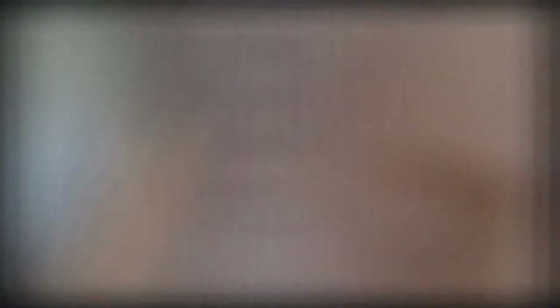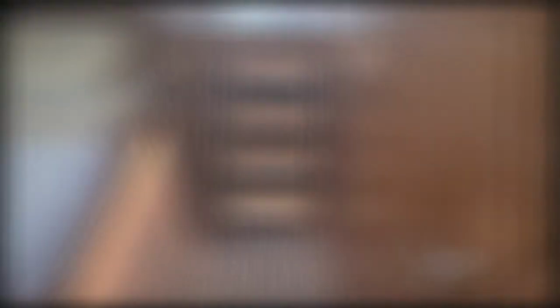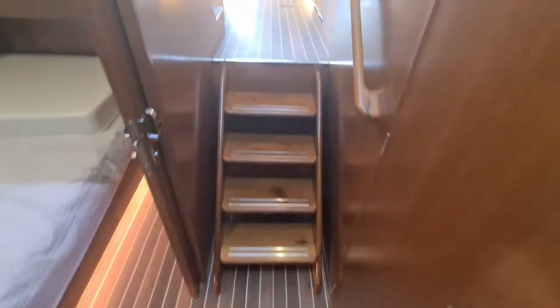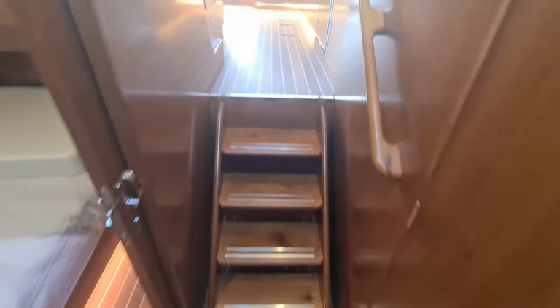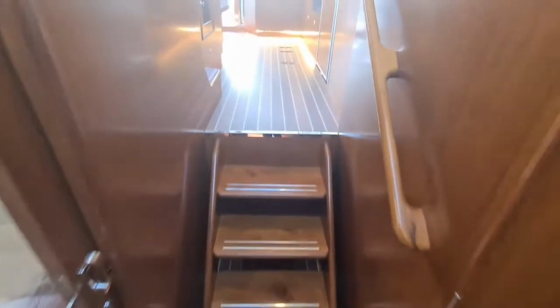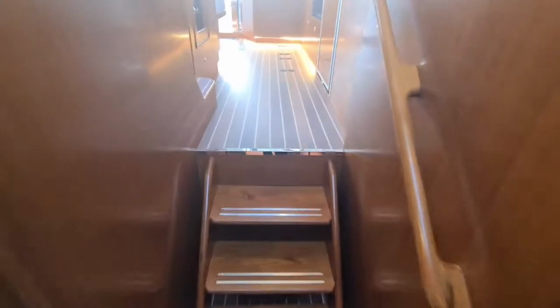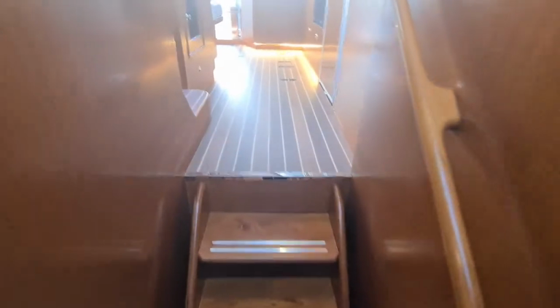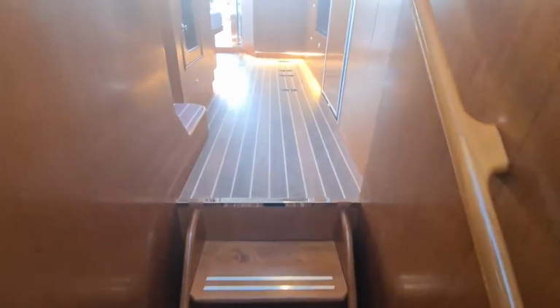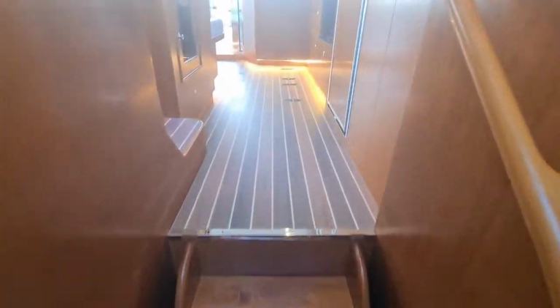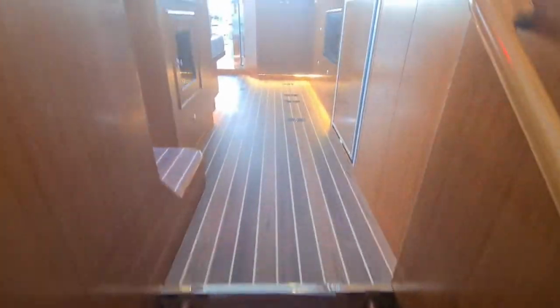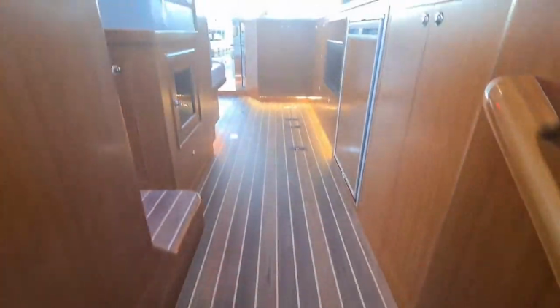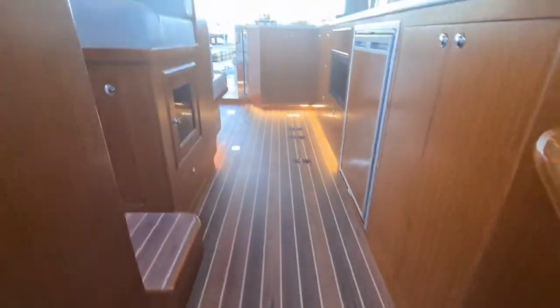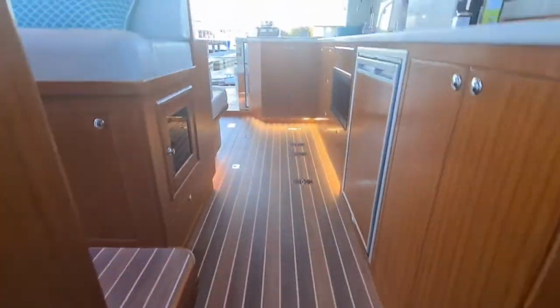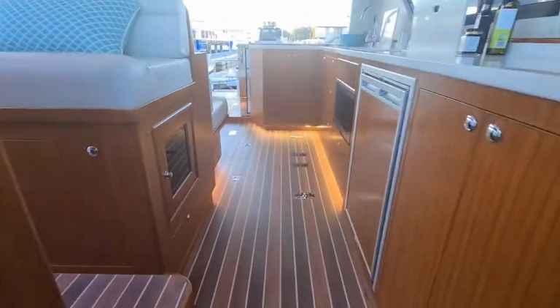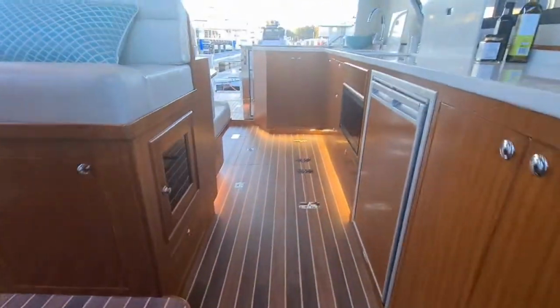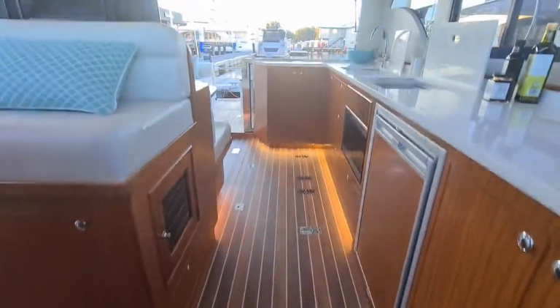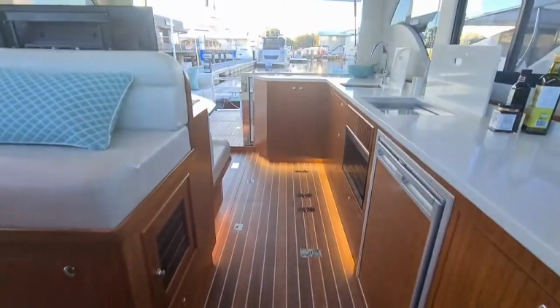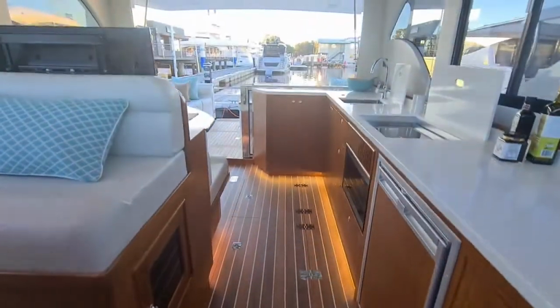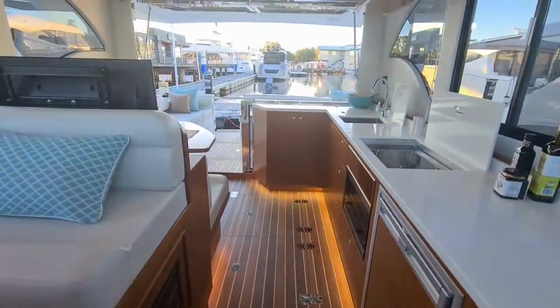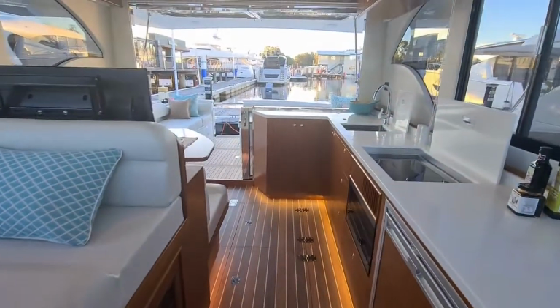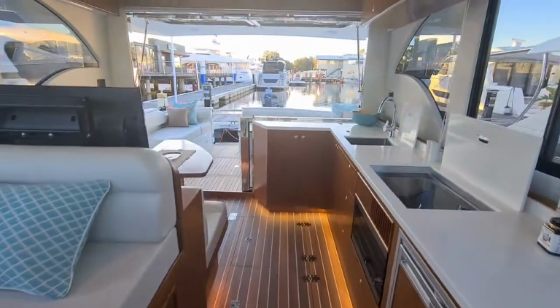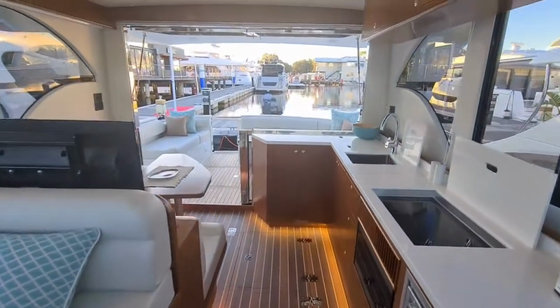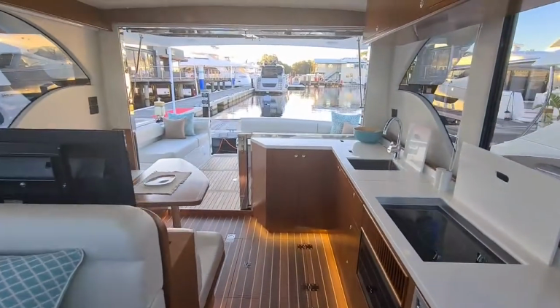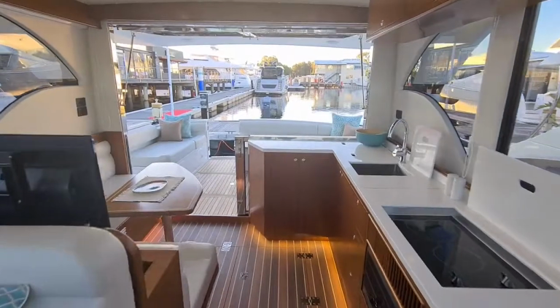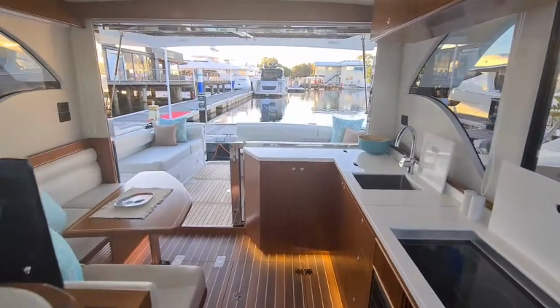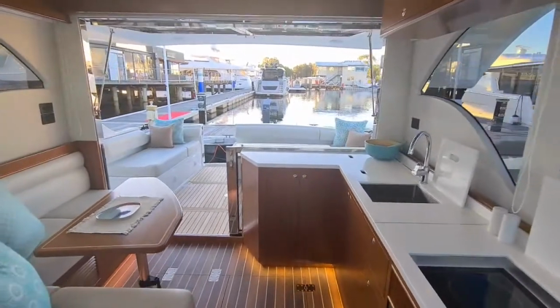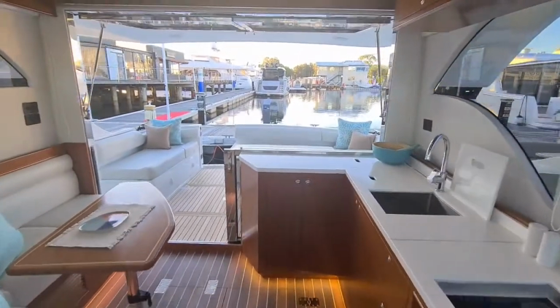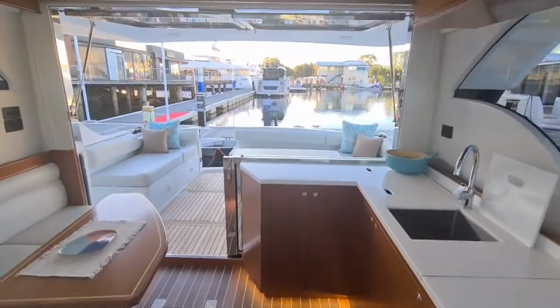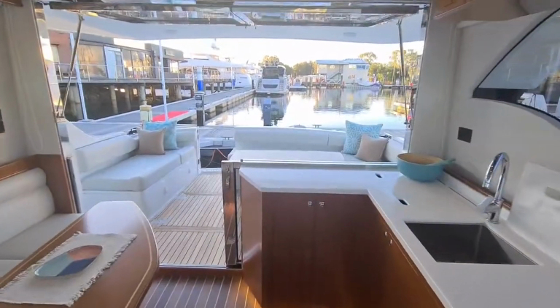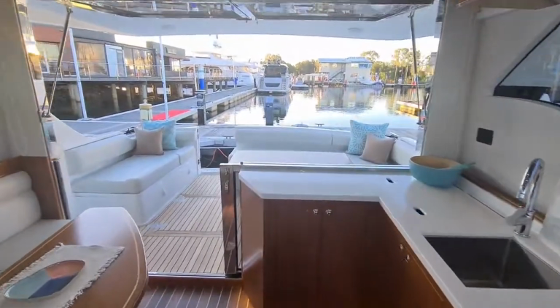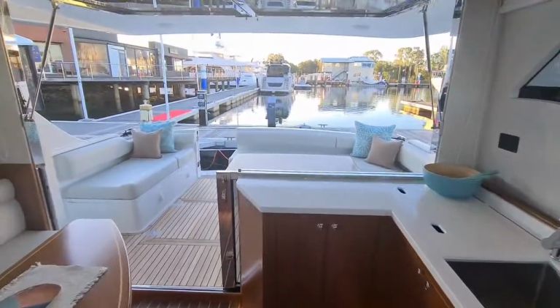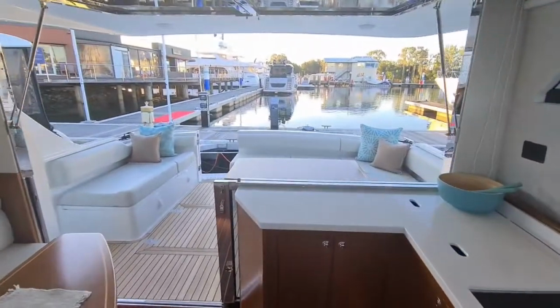Moving back upstairs in the vessel, you can really see the flow the hopper windows give the vessel, making it the perfect entertaining flow.